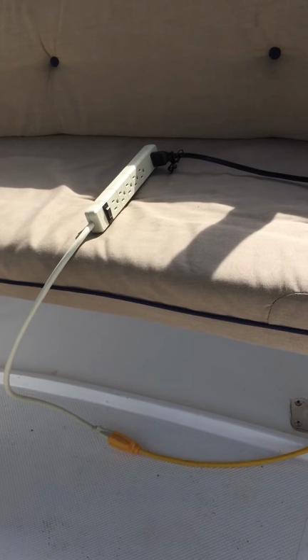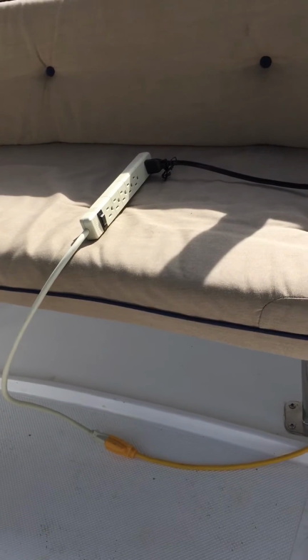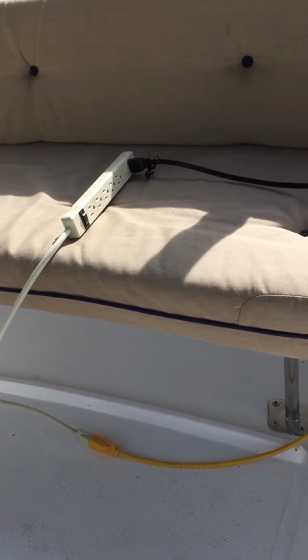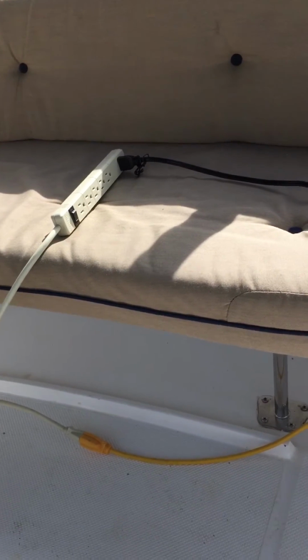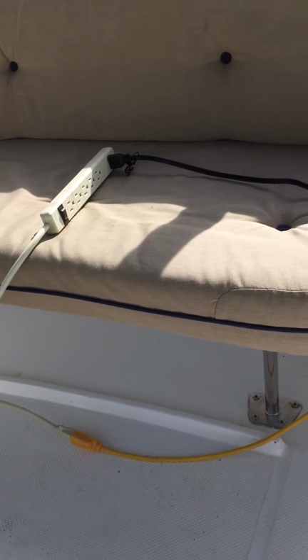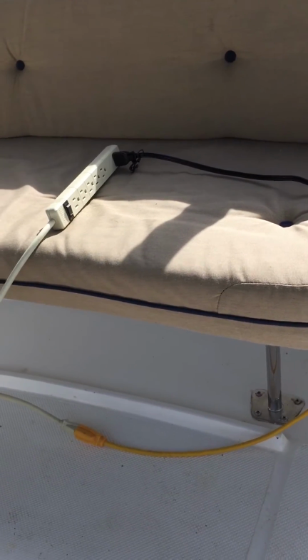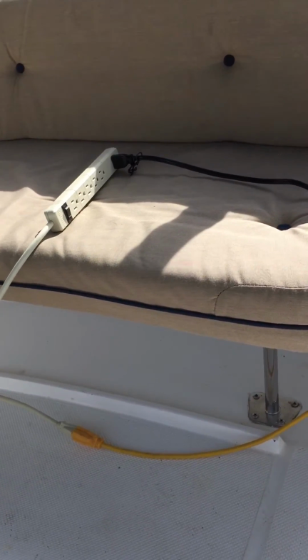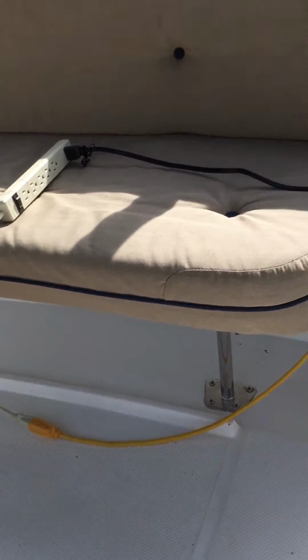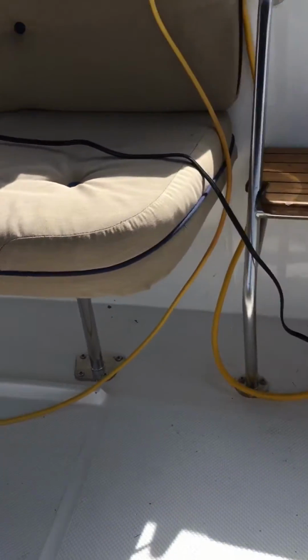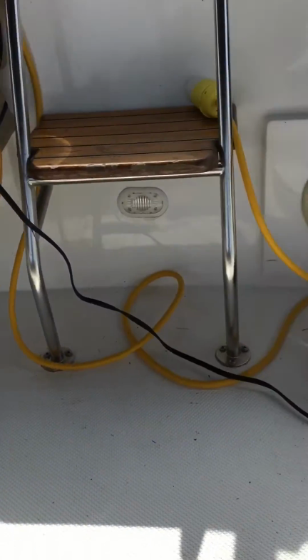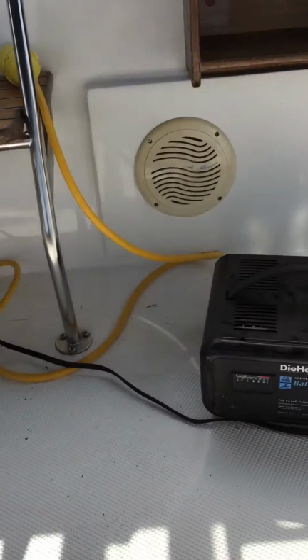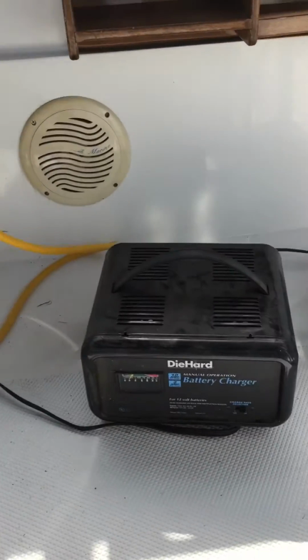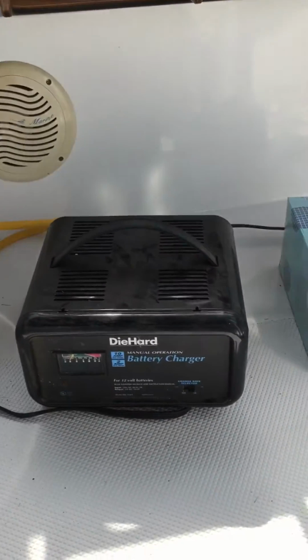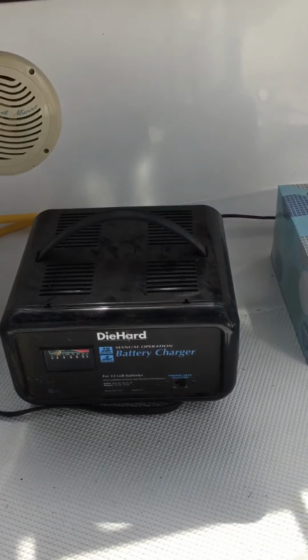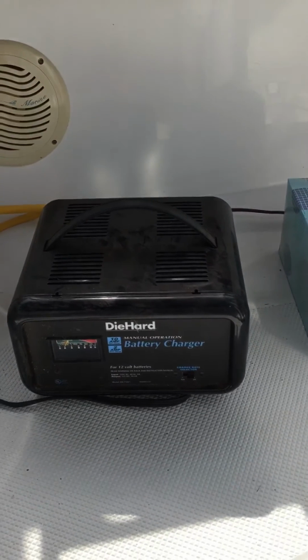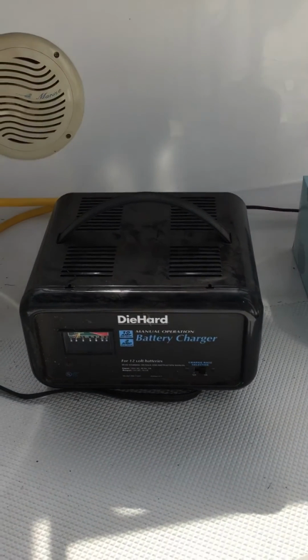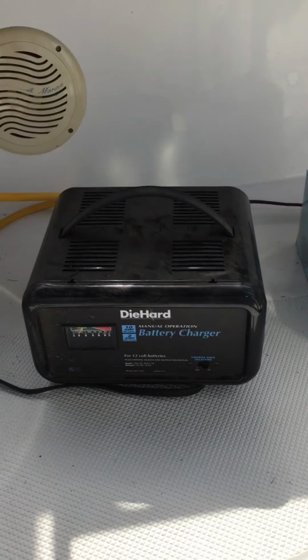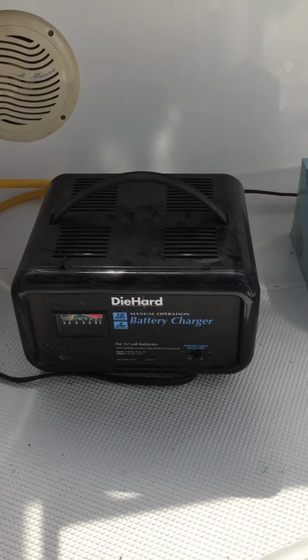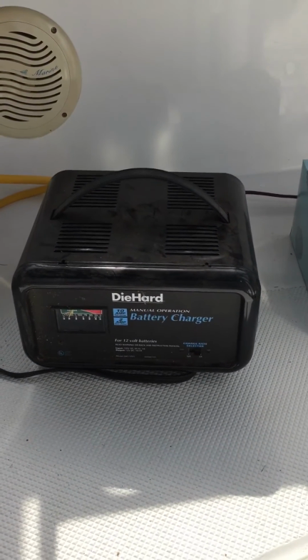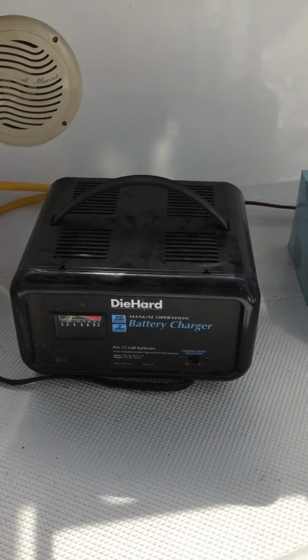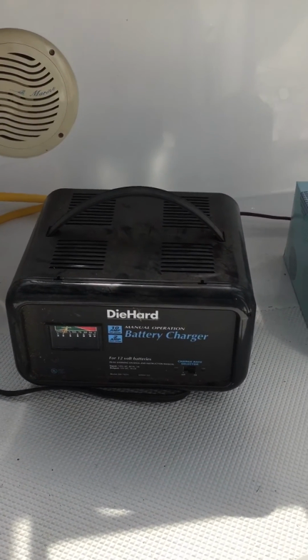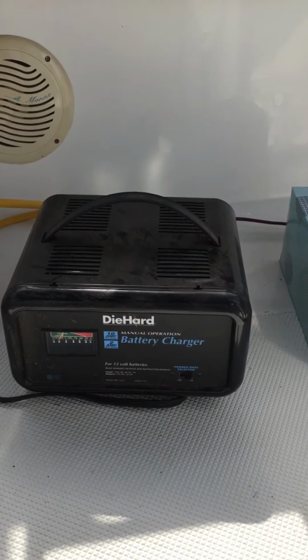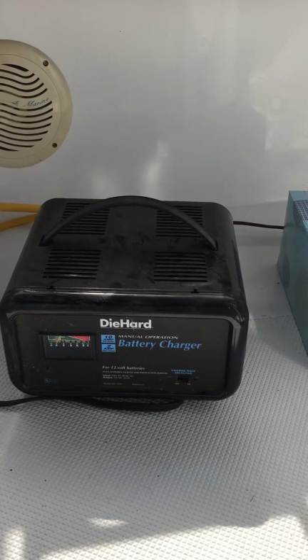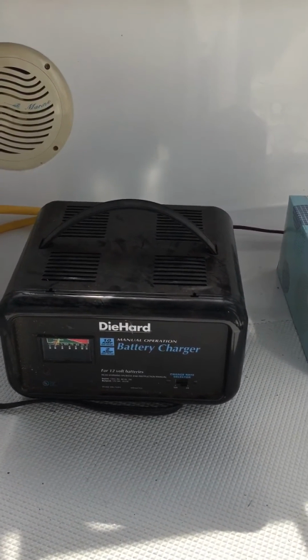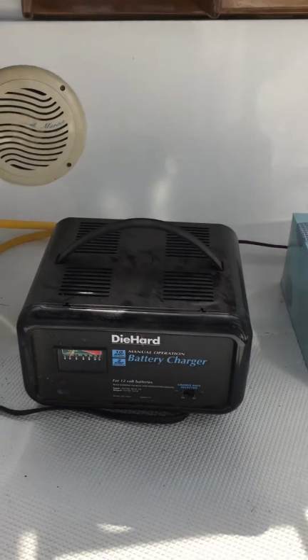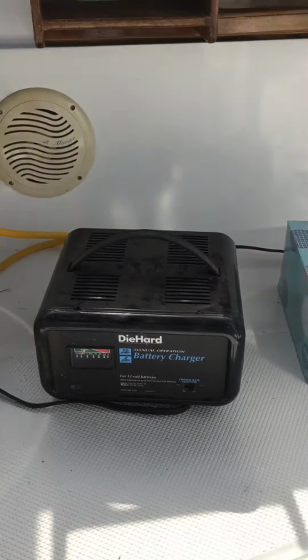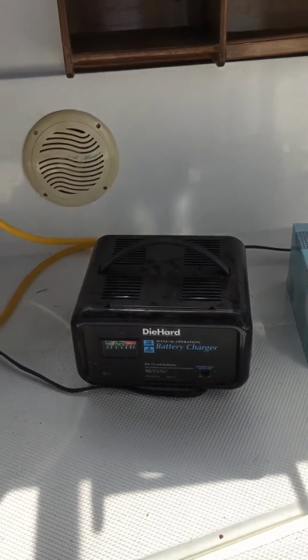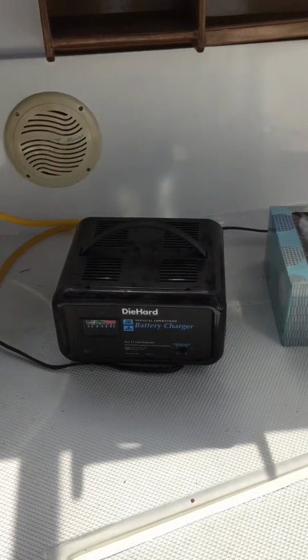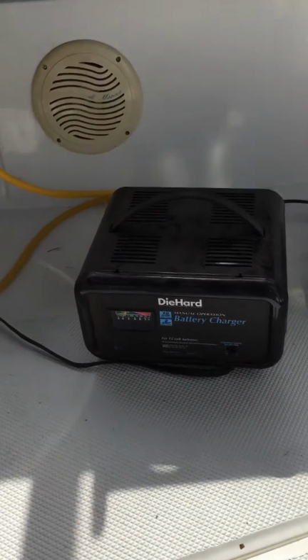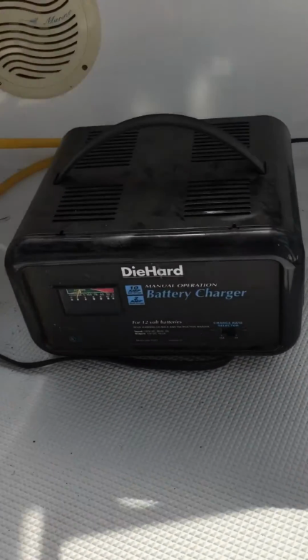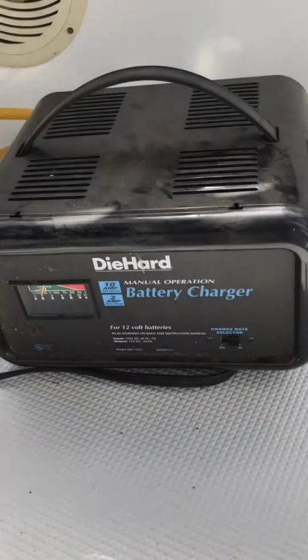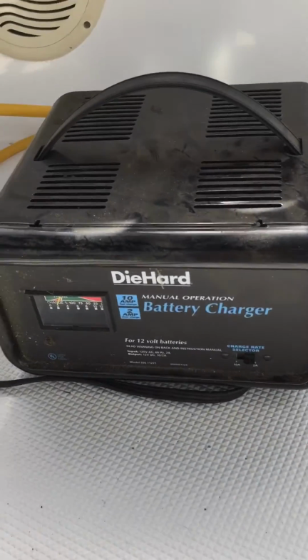You just probably need an extension cord like this, just to make sure it's easy to turn things on and off. The most critical thing is back to the charger — how do you know it's charged? So I'm gonna teach you how to use a manual charger.